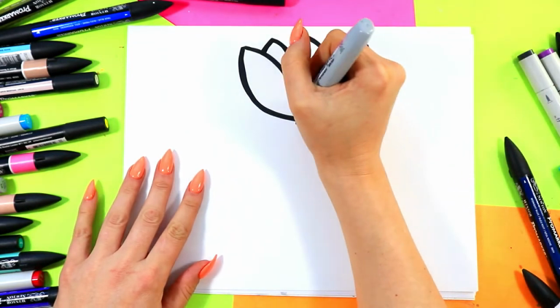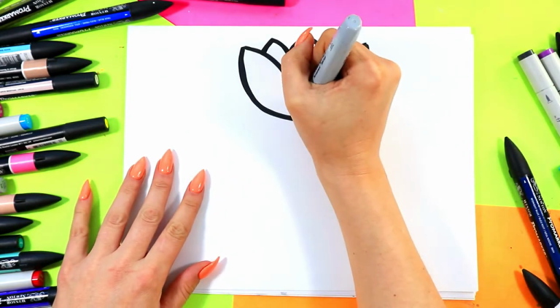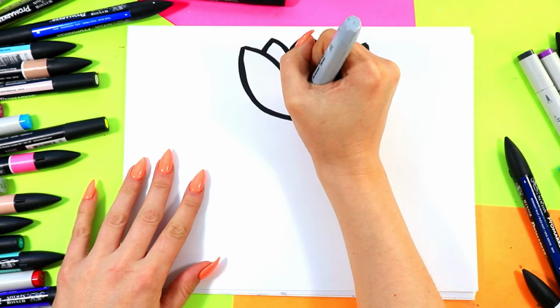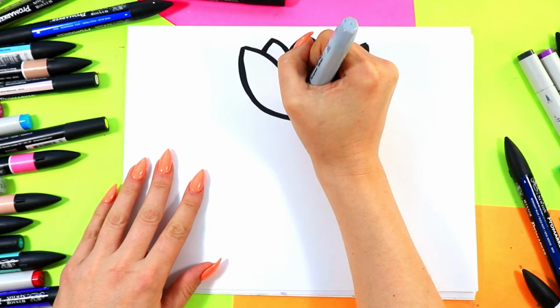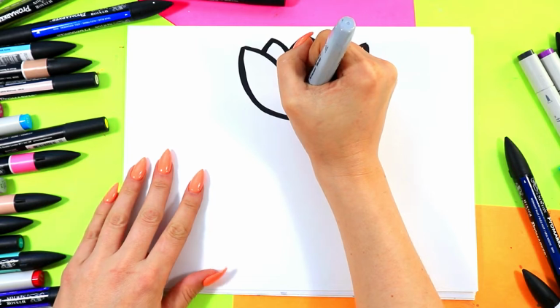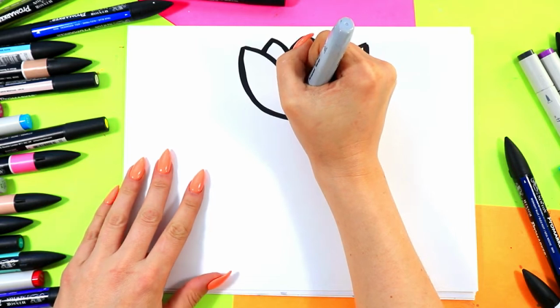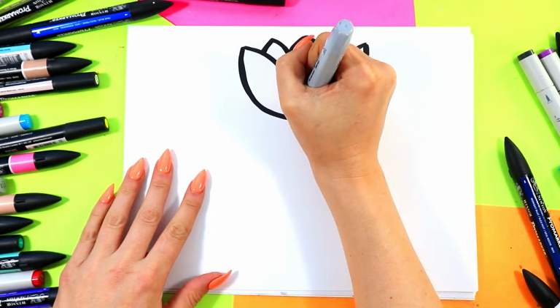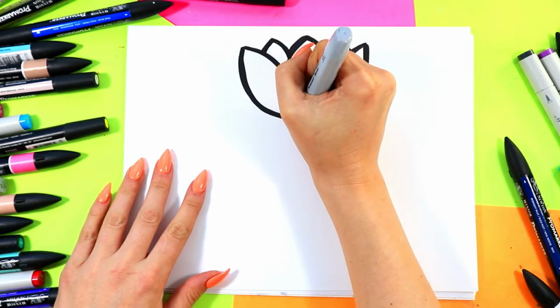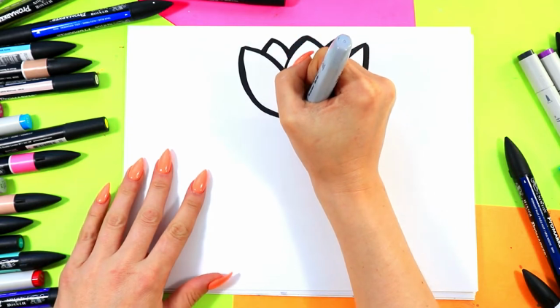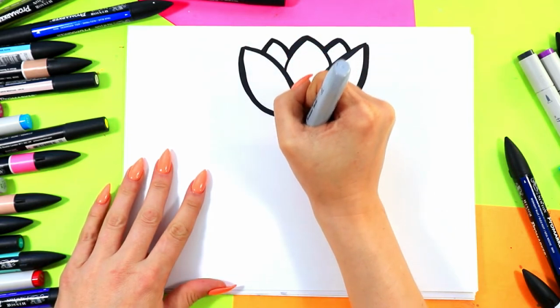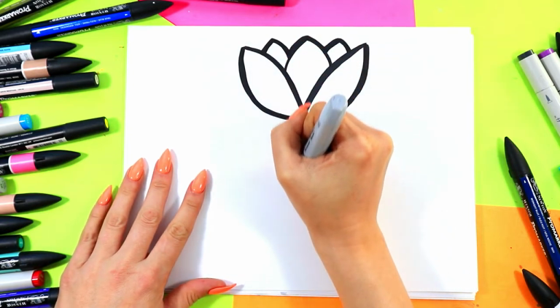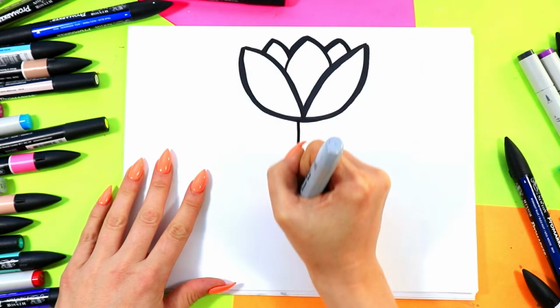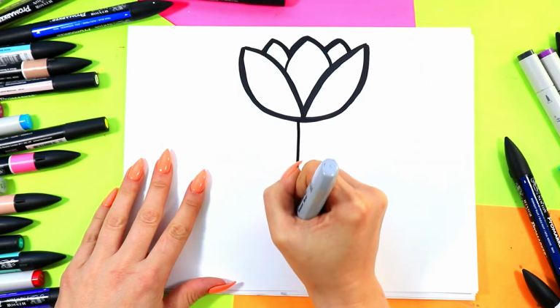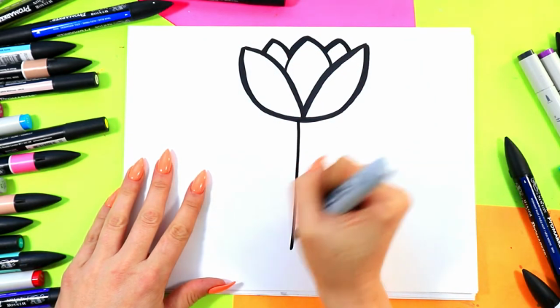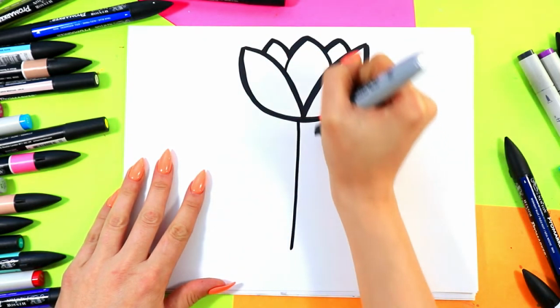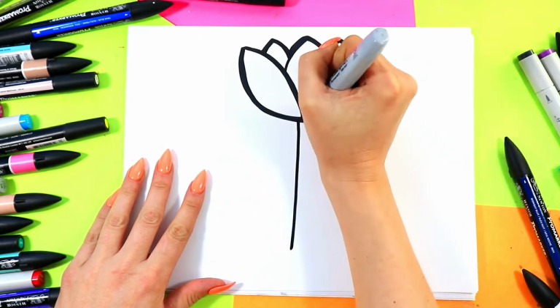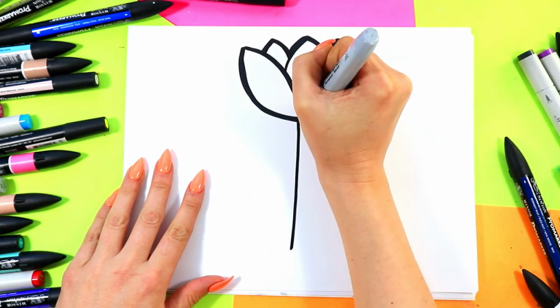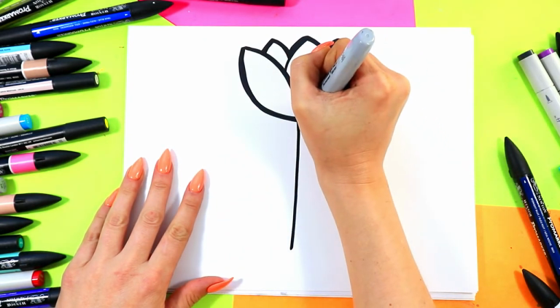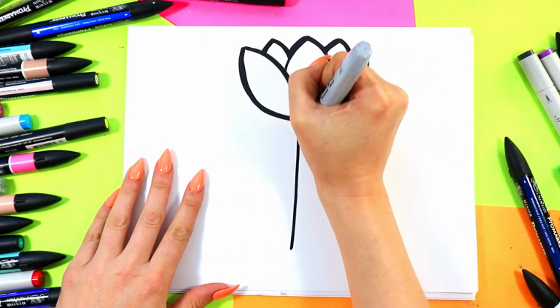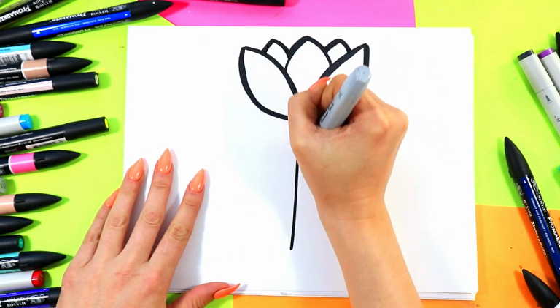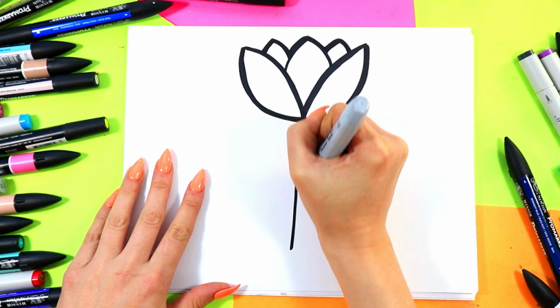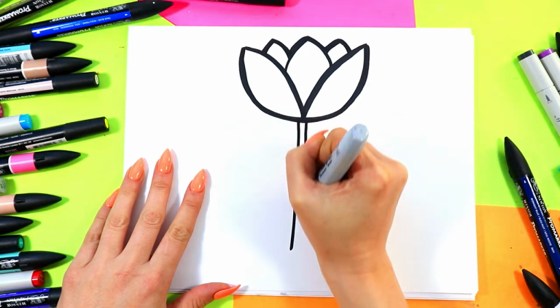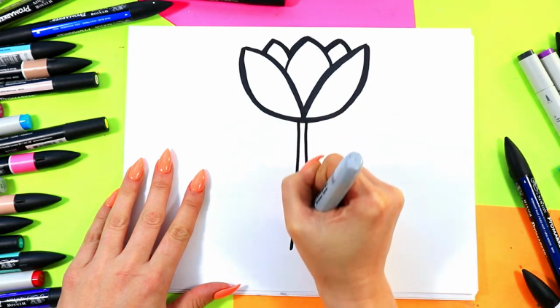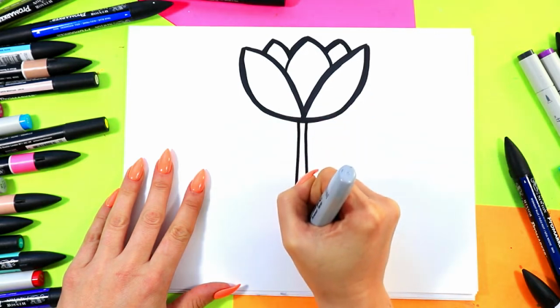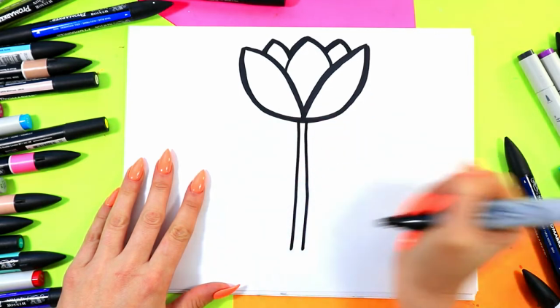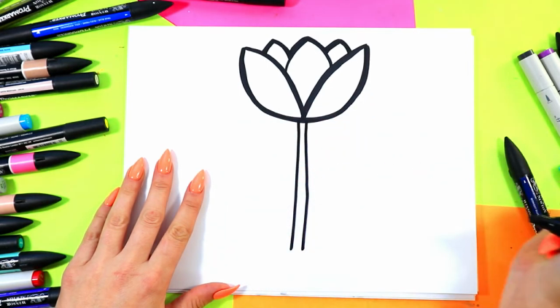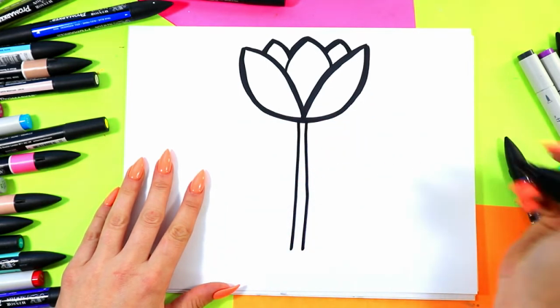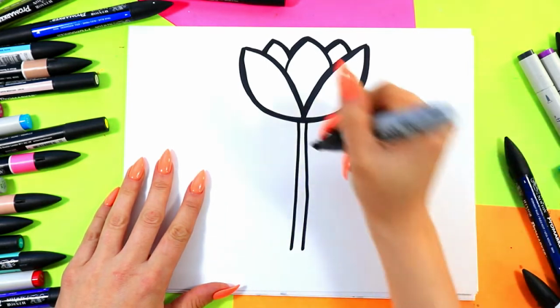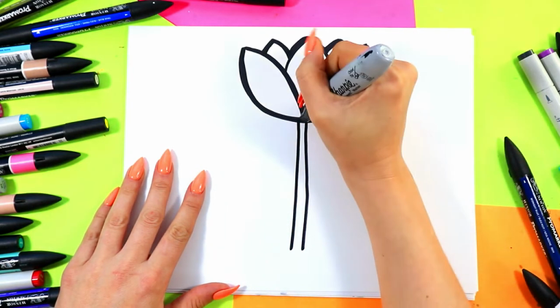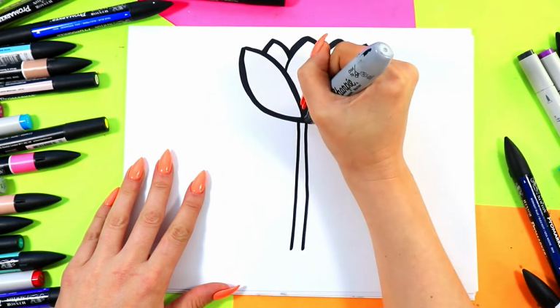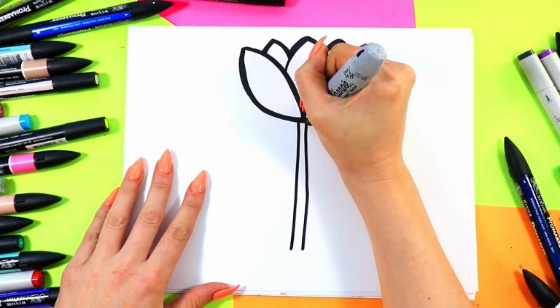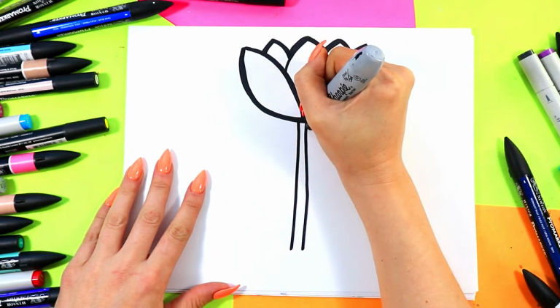Alright, we're going to draw two lines straight down for a beautiful stem on our tulip.